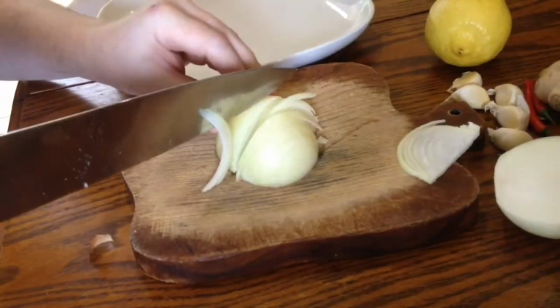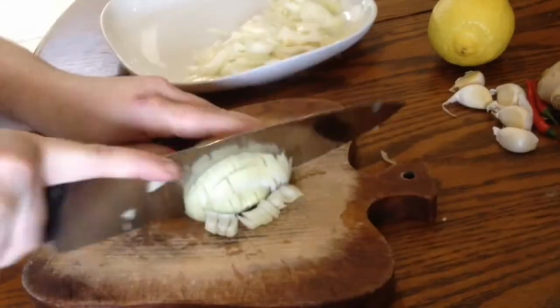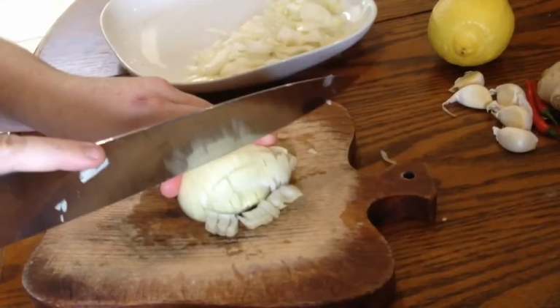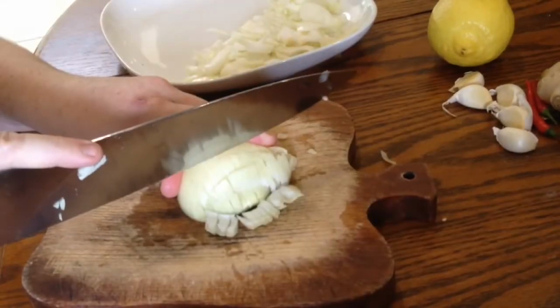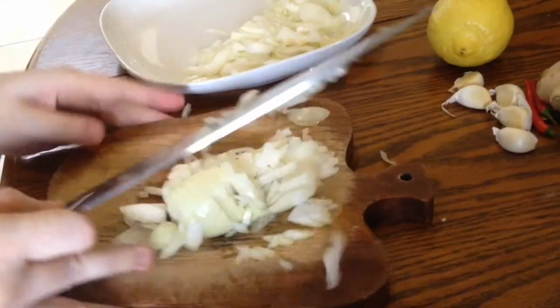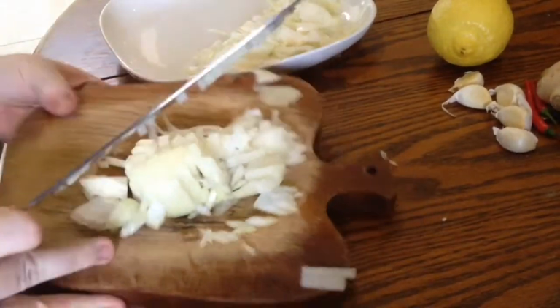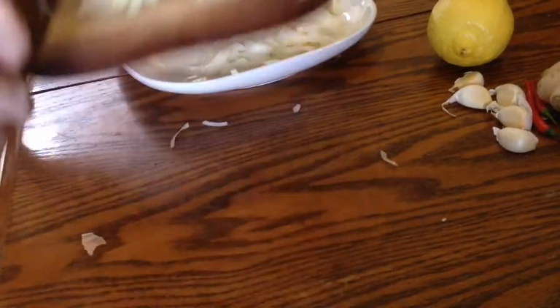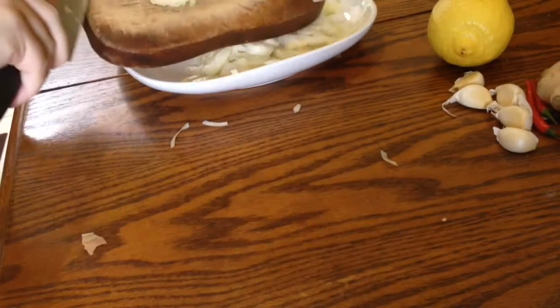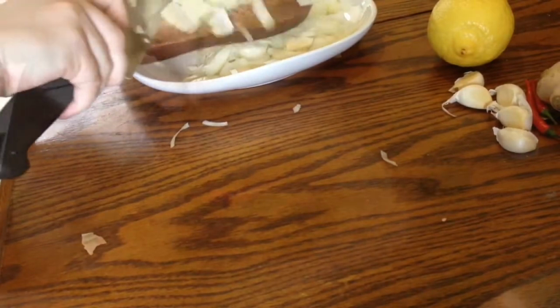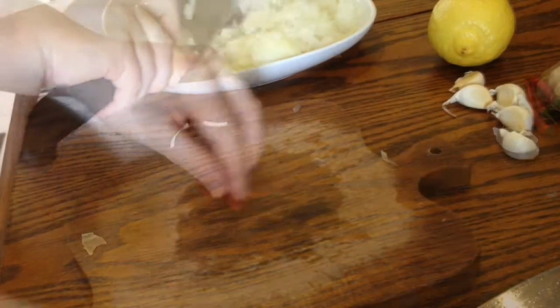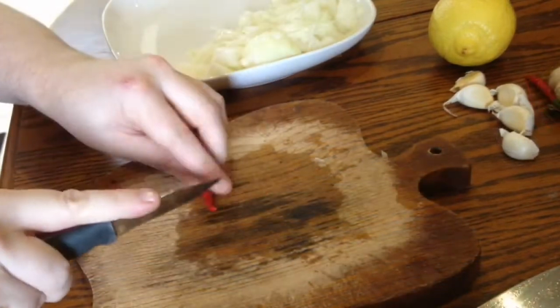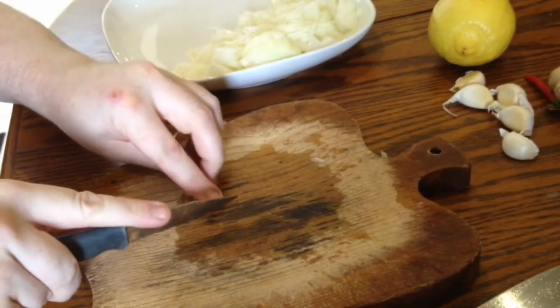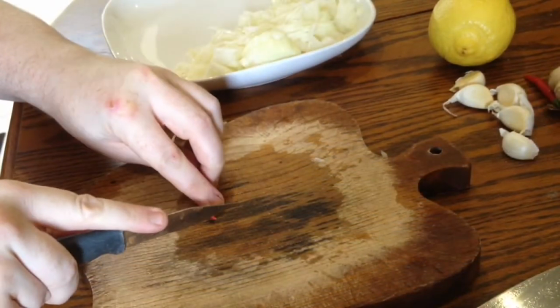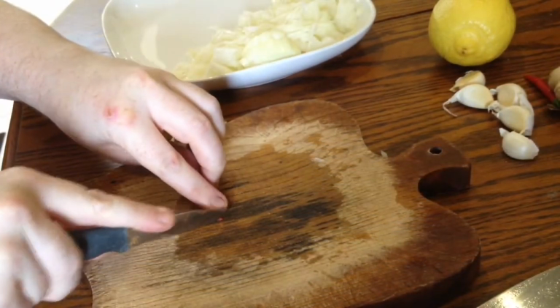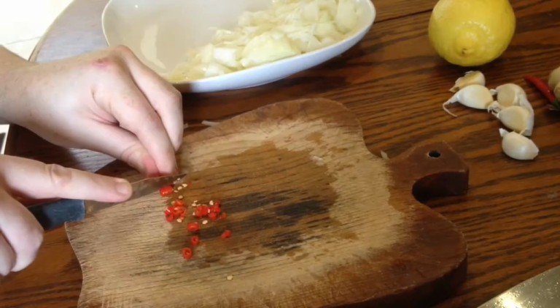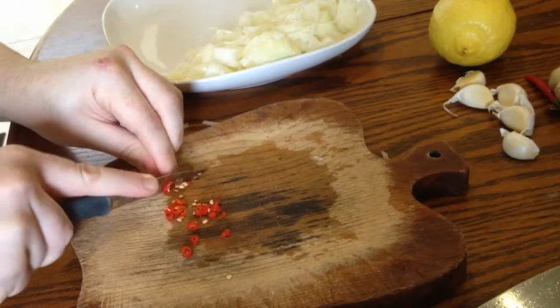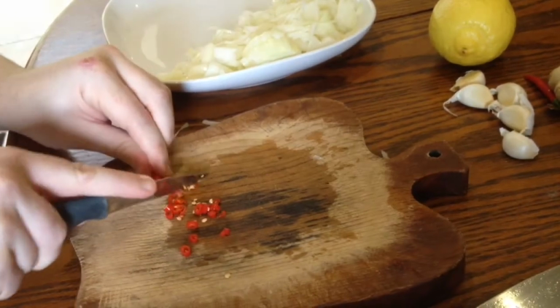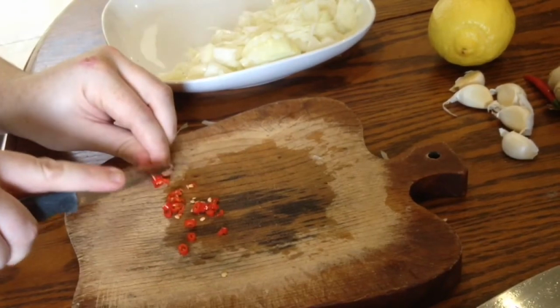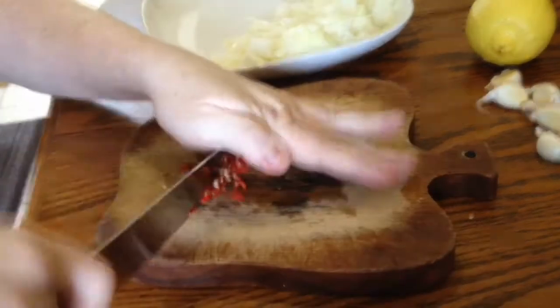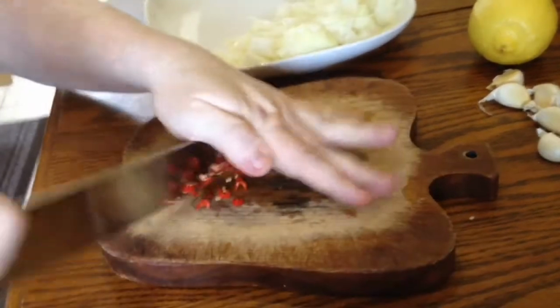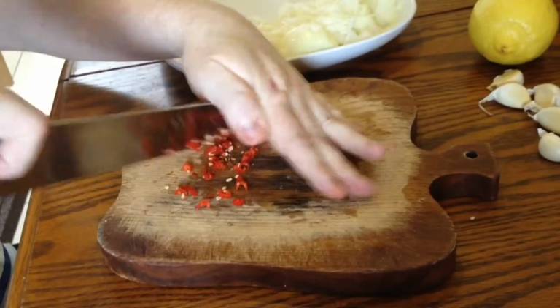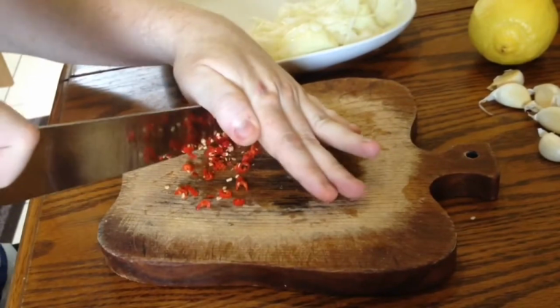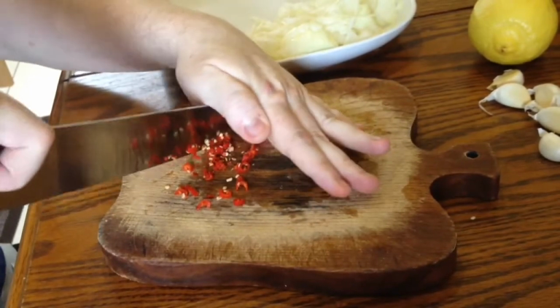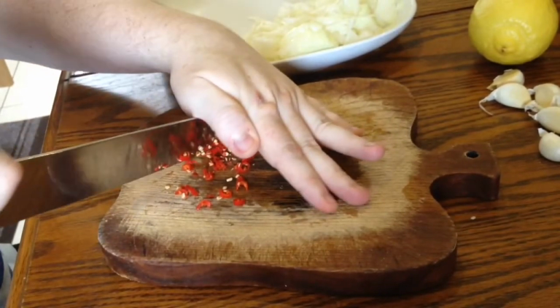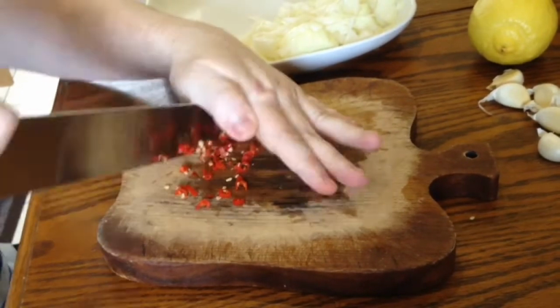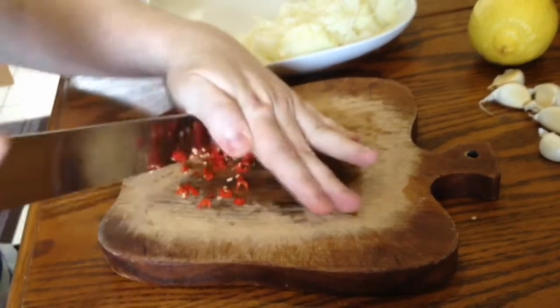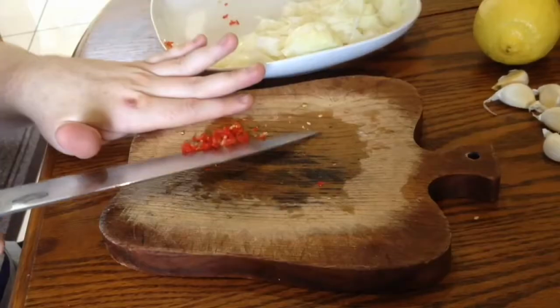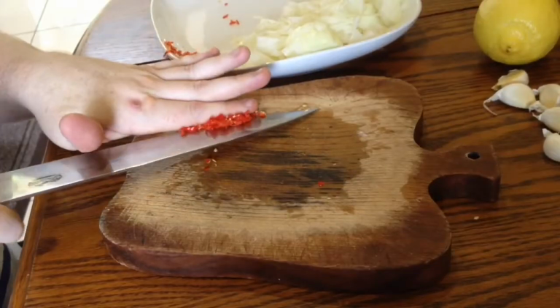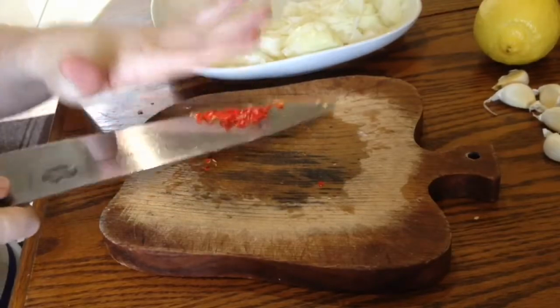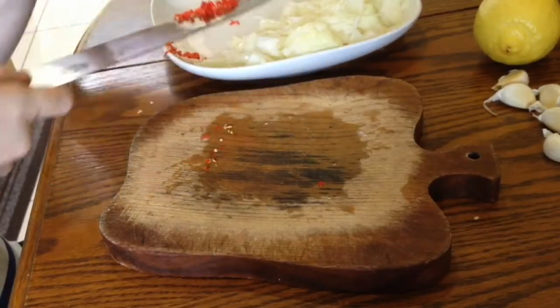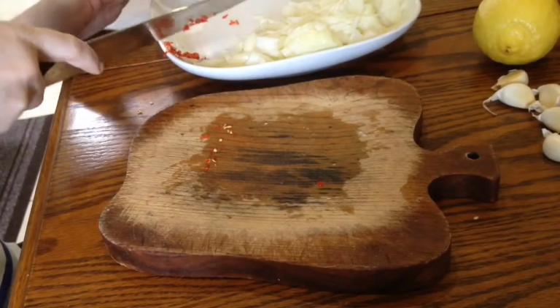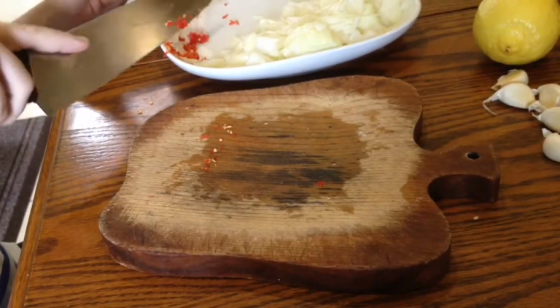I started off by chopping up an onion, followed by two bird's eye chillies. Finely chopped them up and set them aside ready for frying.